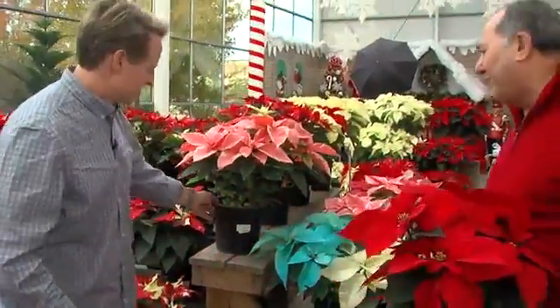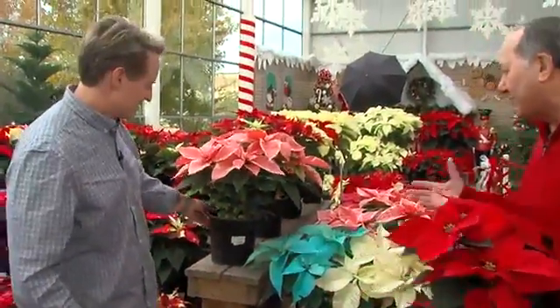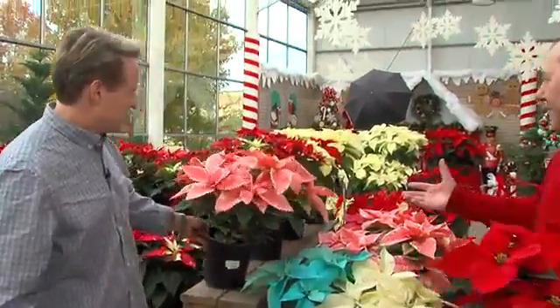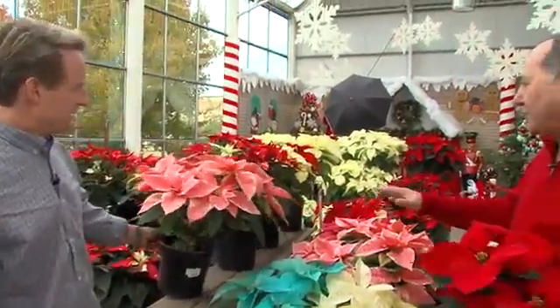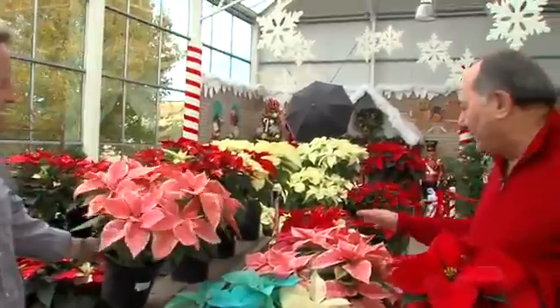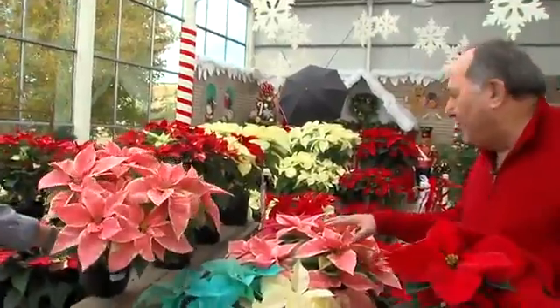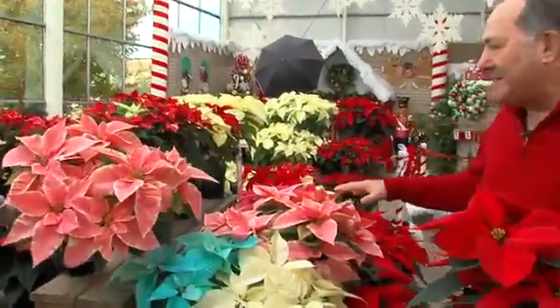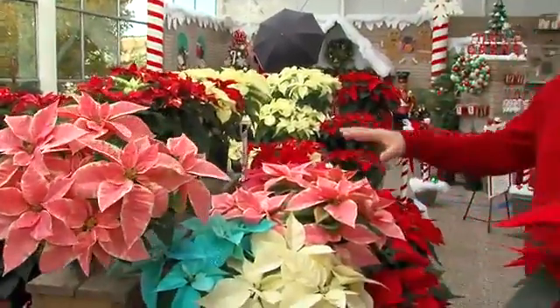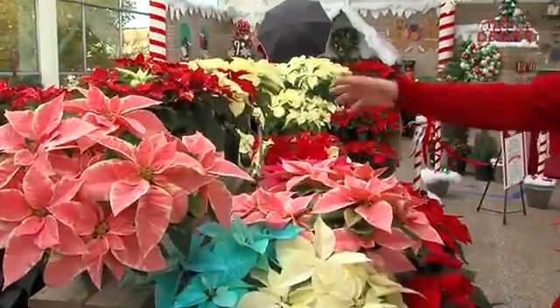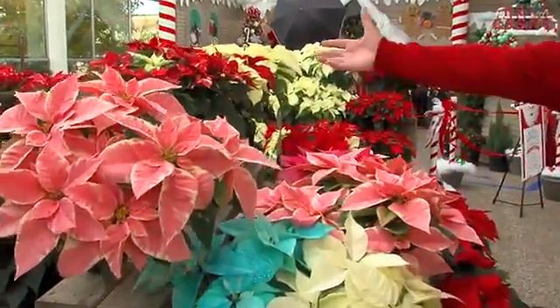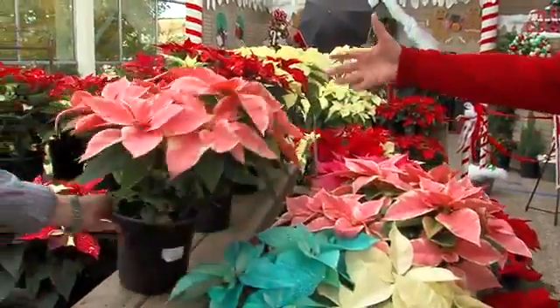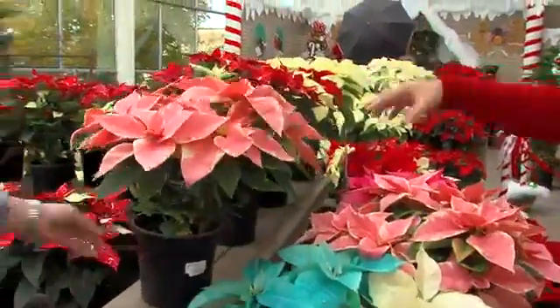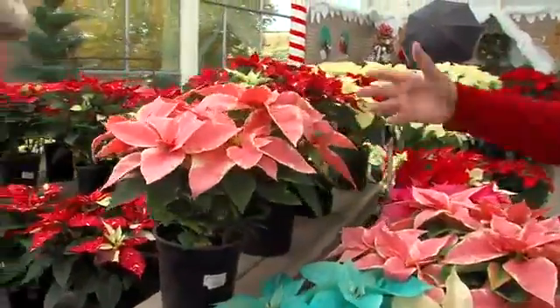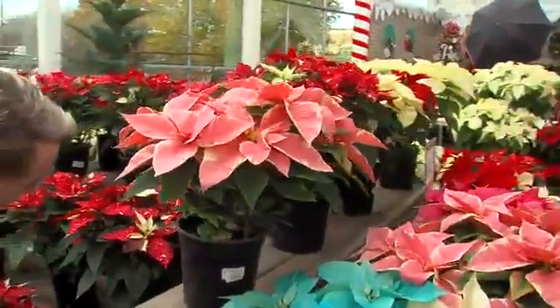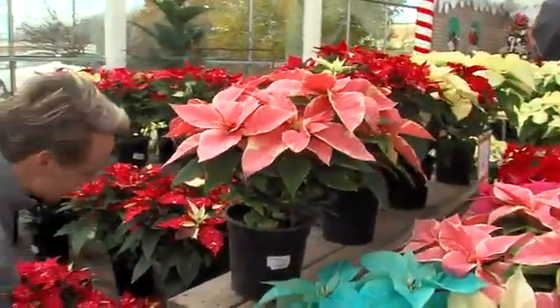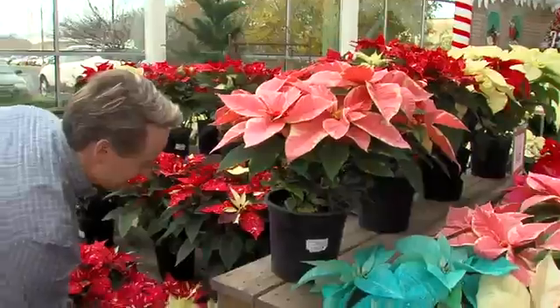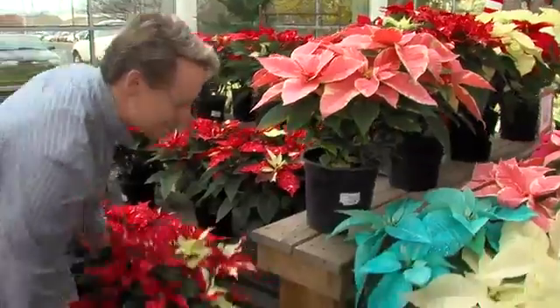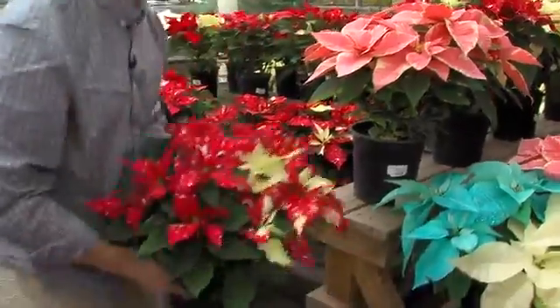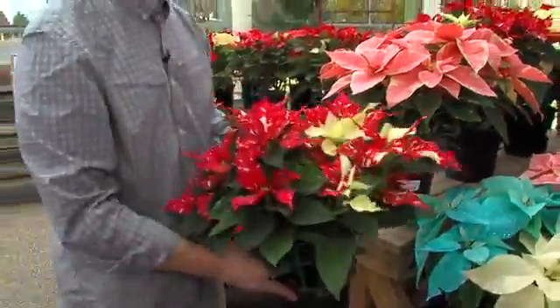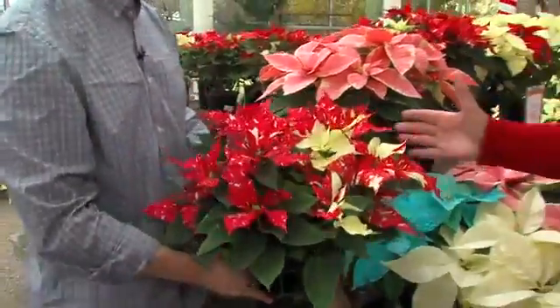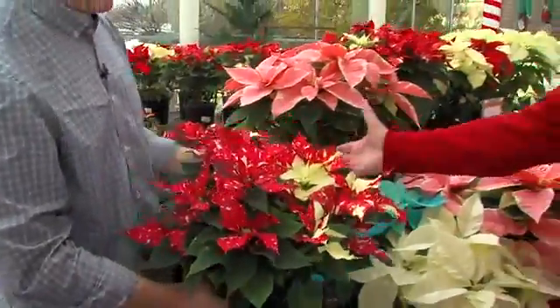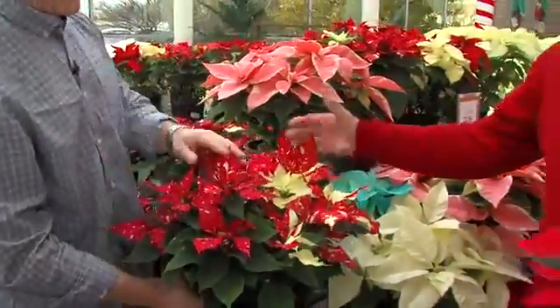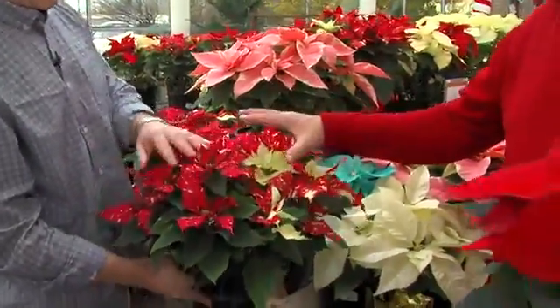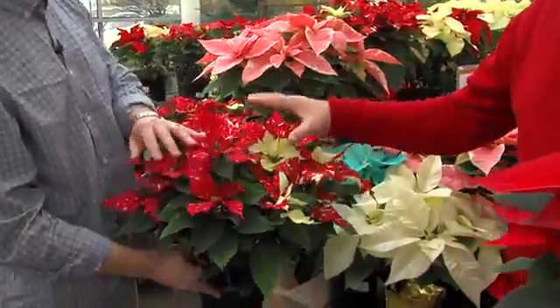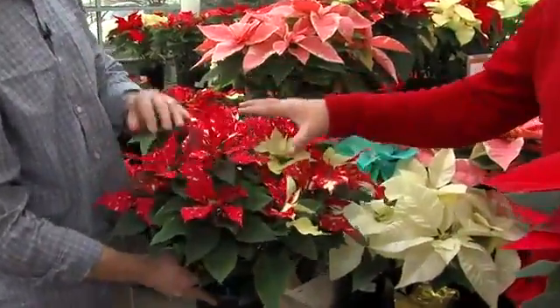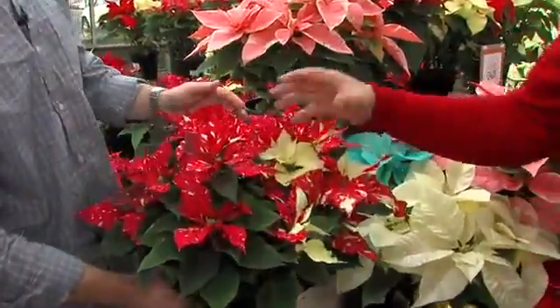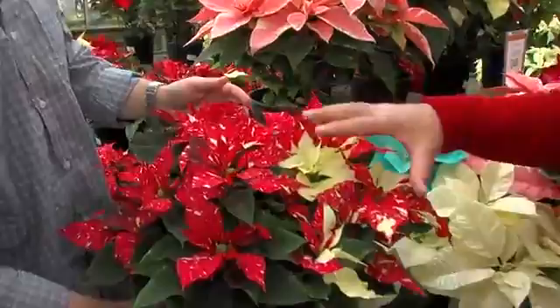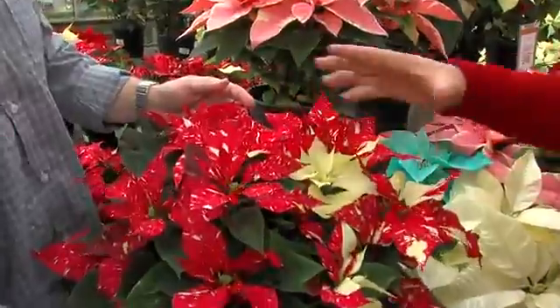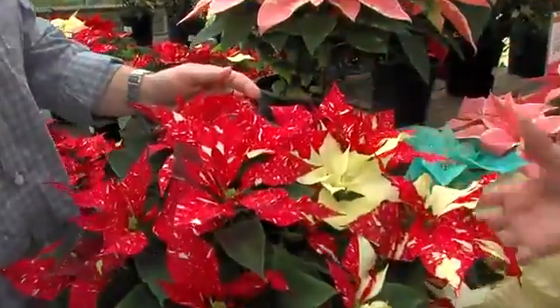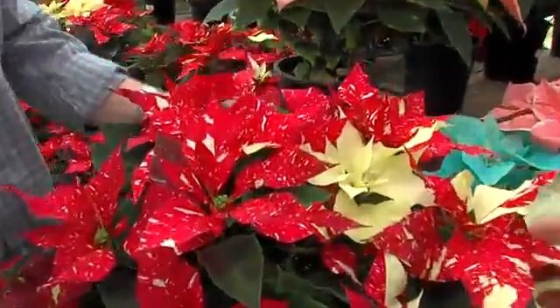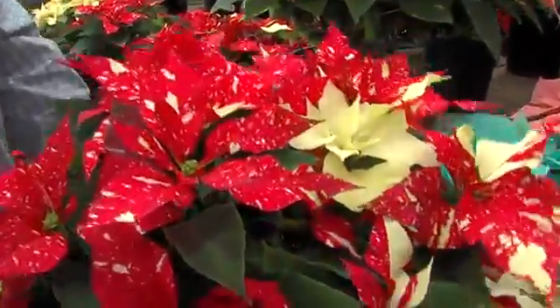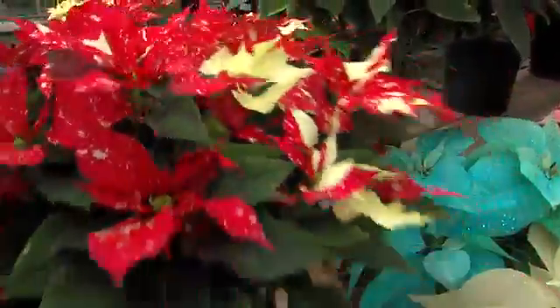Really, they last forever. You can also see all the new varieties they have now — the sparkle, the different colors. Look at this. This is not painted on either. This is unbelievable. So strong and just nice and full, just a beautiful, beautiful plant.